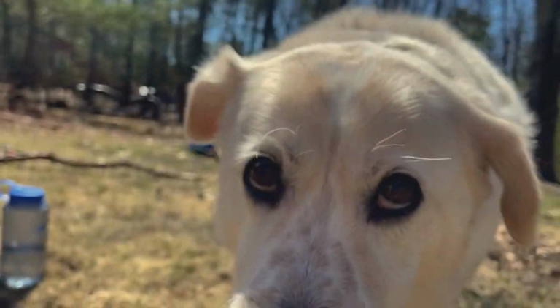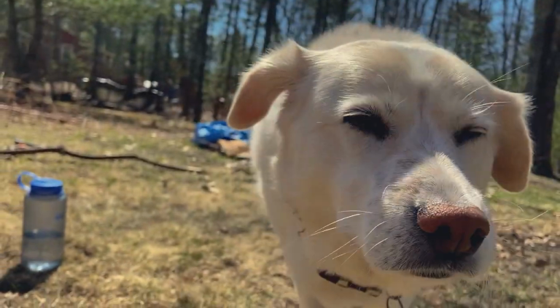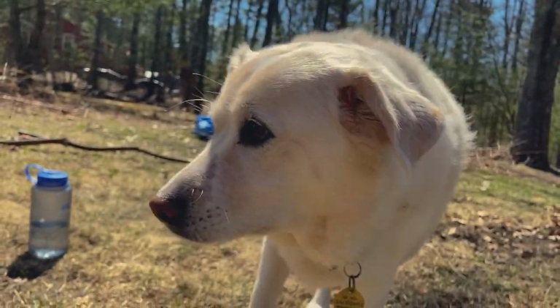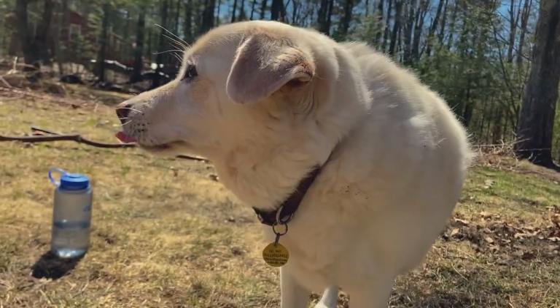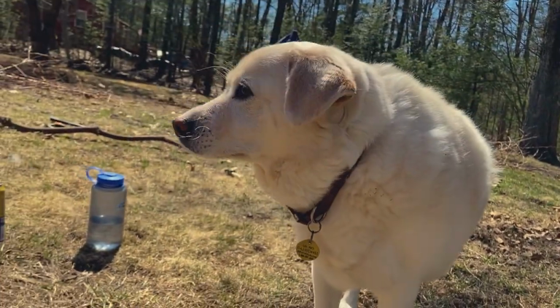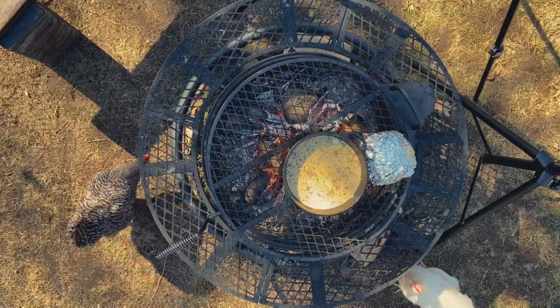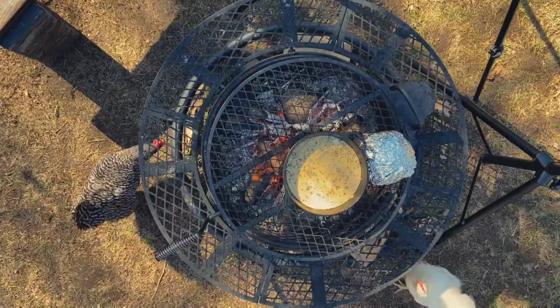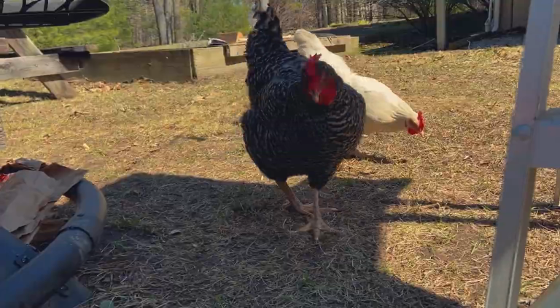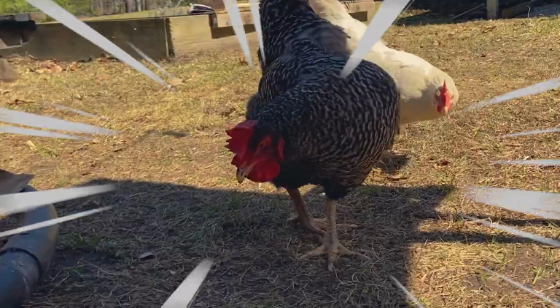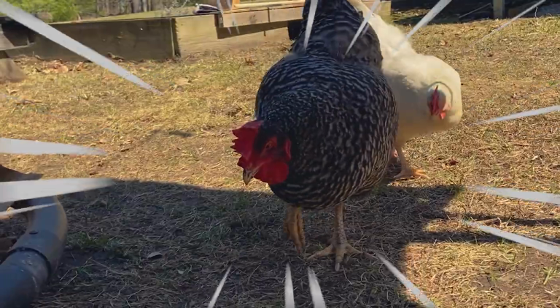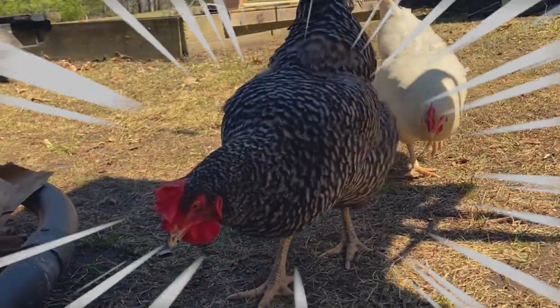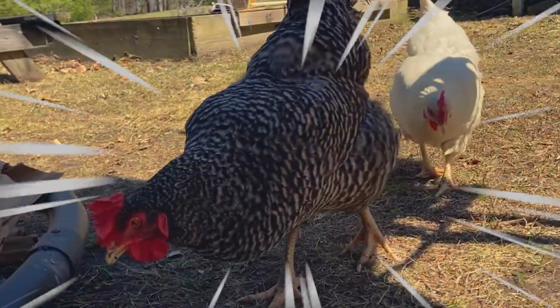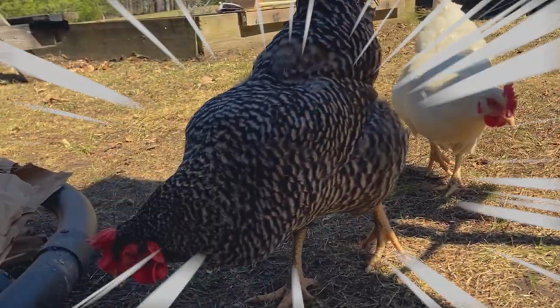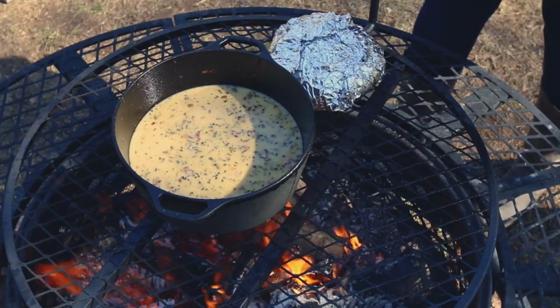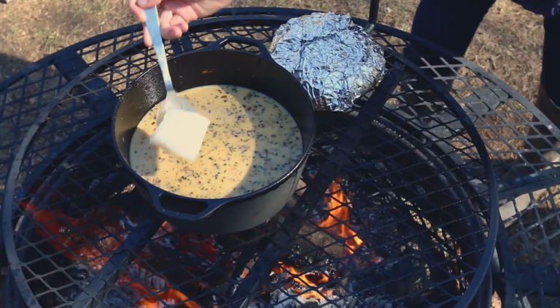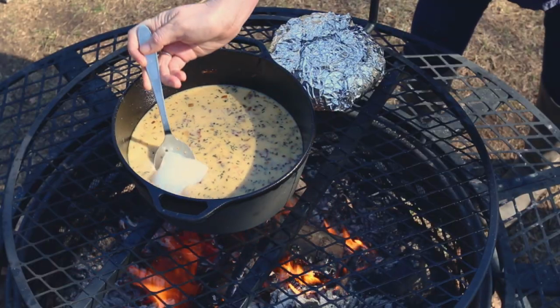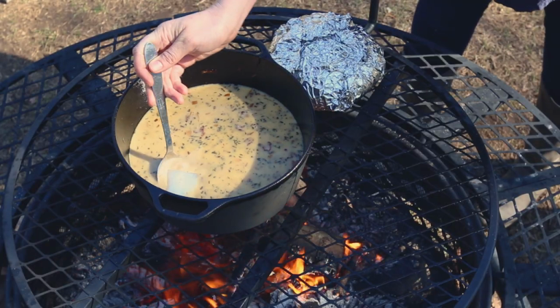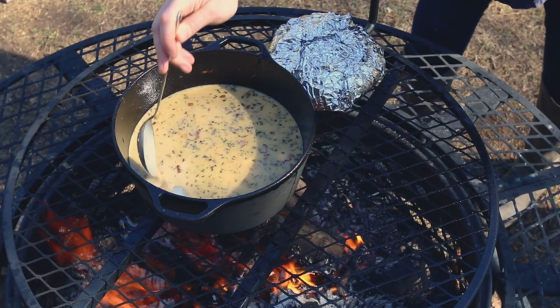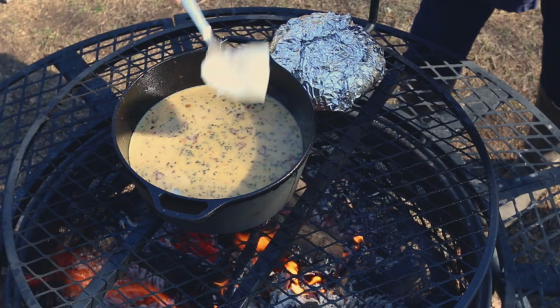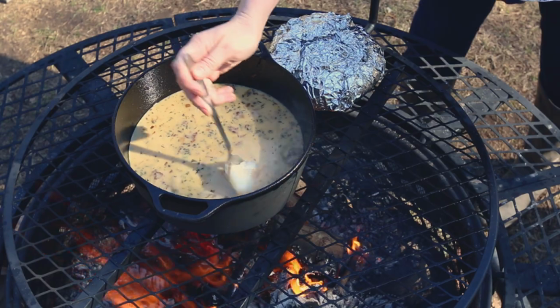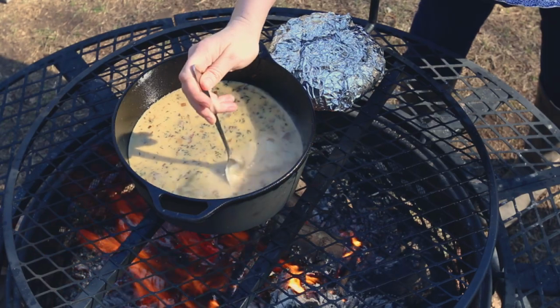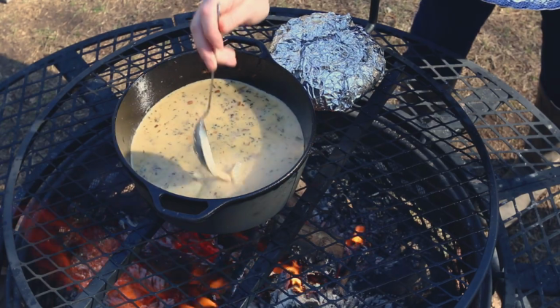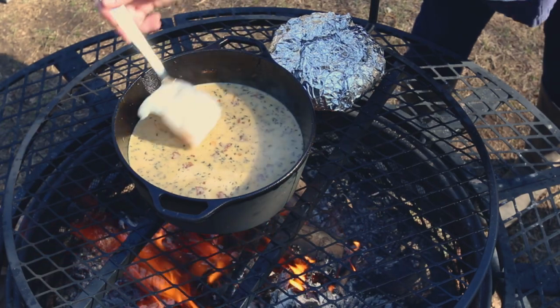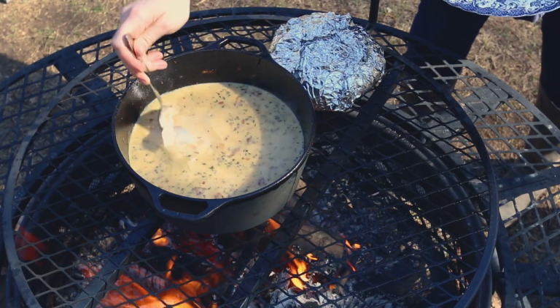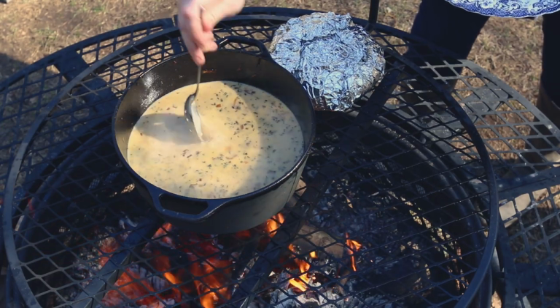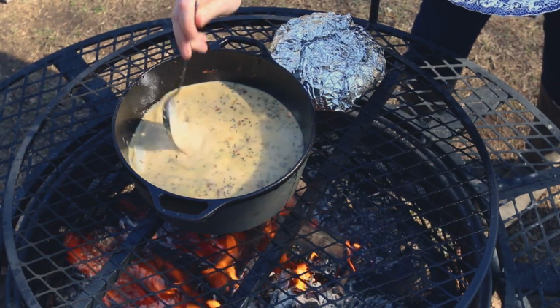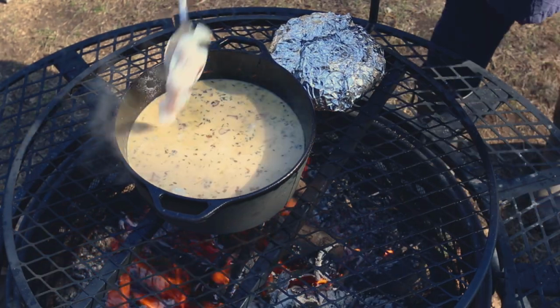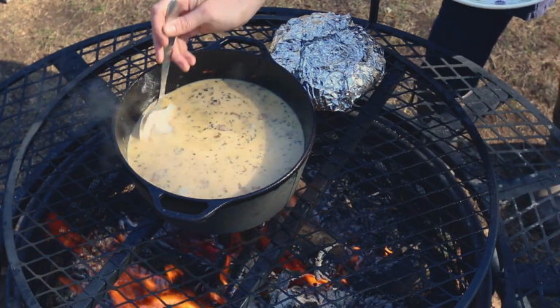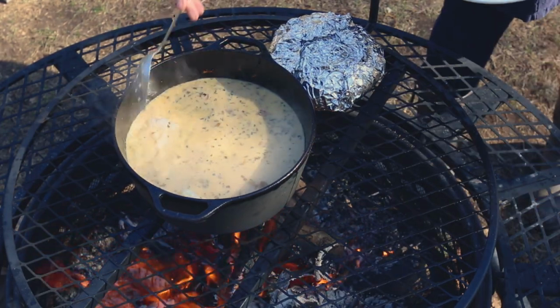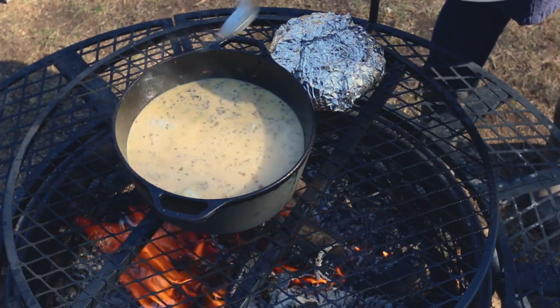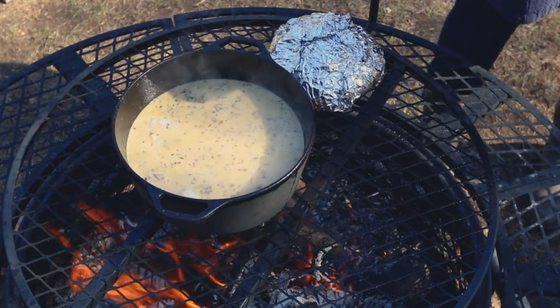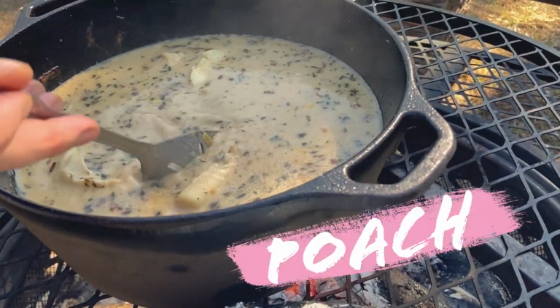And now for the main ingredient — the chicken. Just kidding. We're going to gently add in the haddock, being careful not to overlap so they don't break apart. And we're going to slow poach for six to eight minutes.